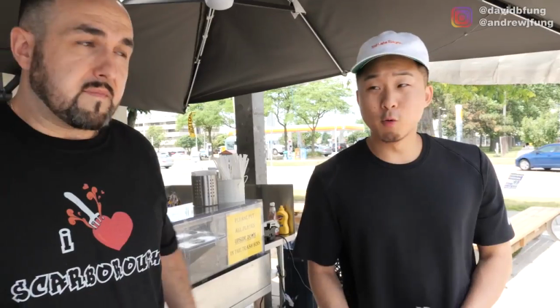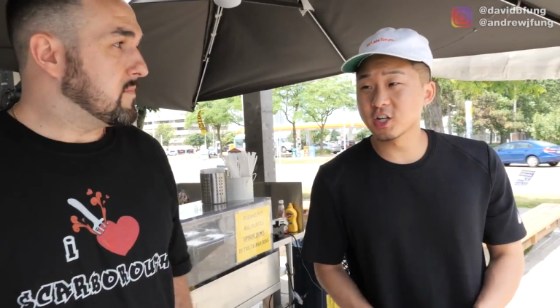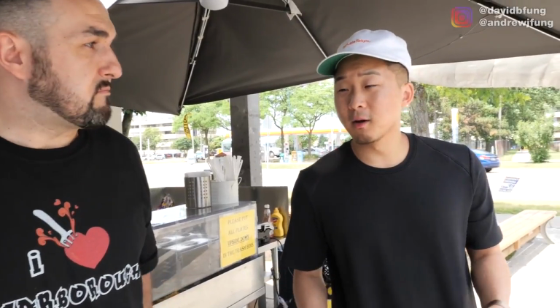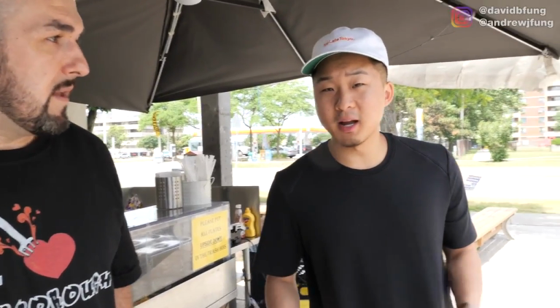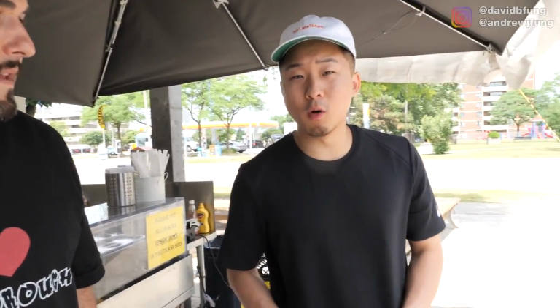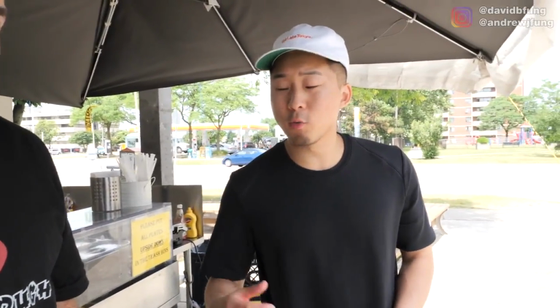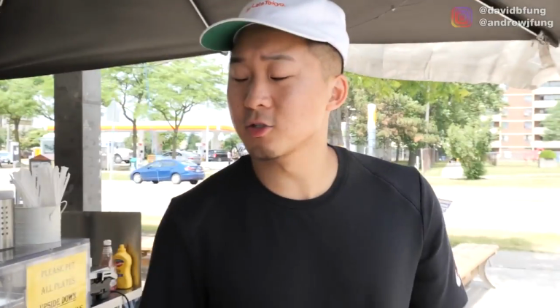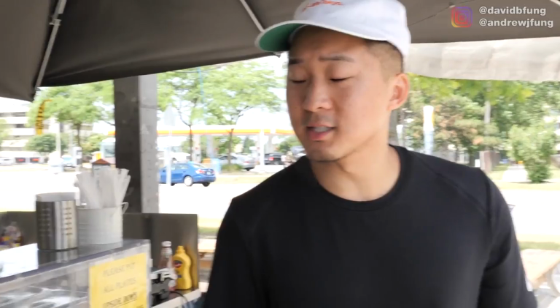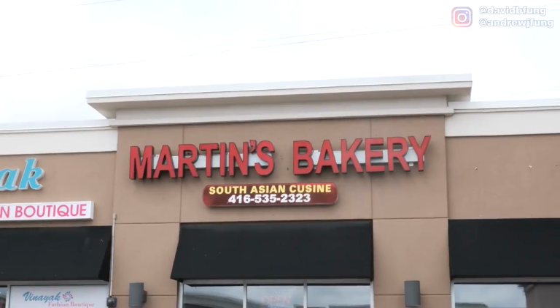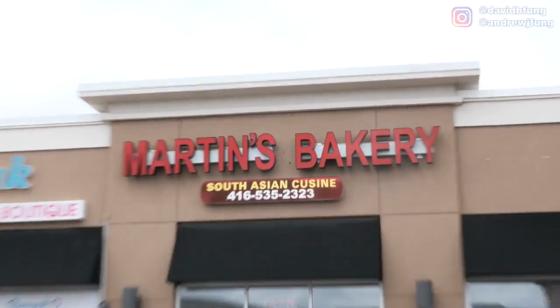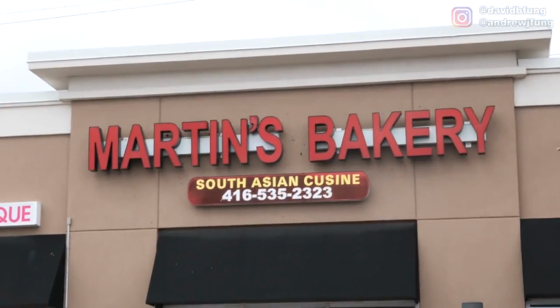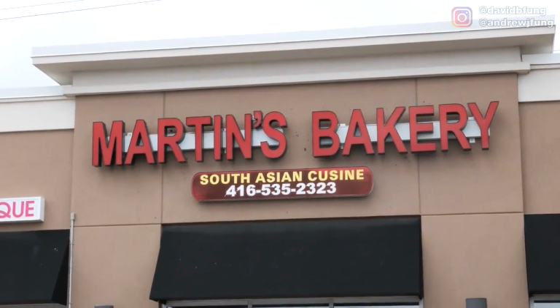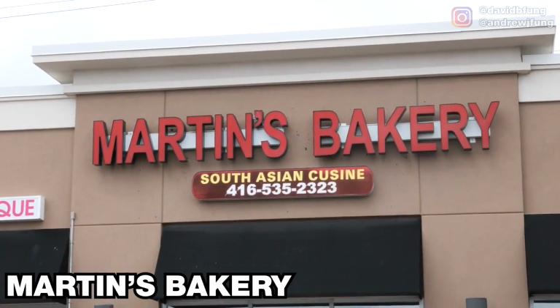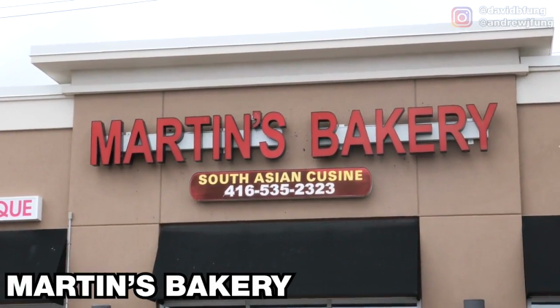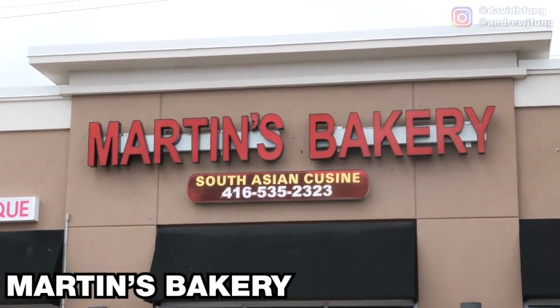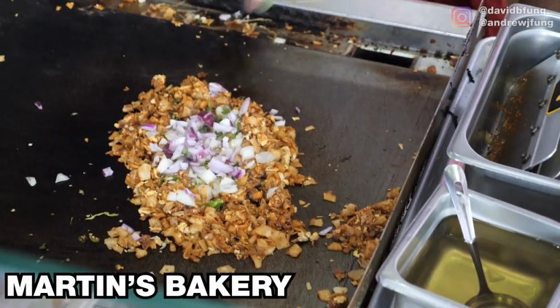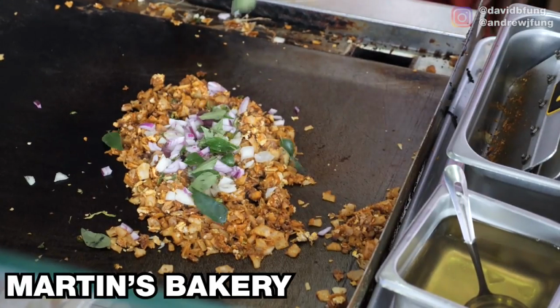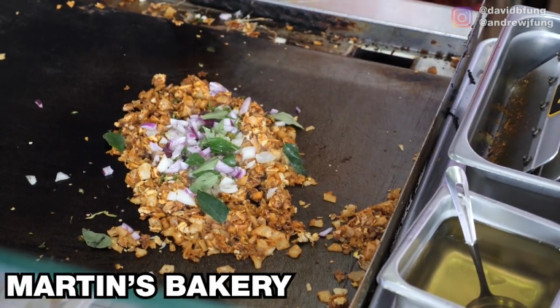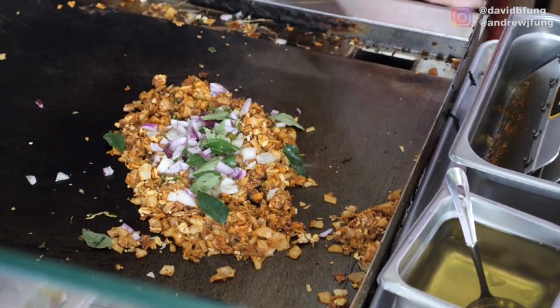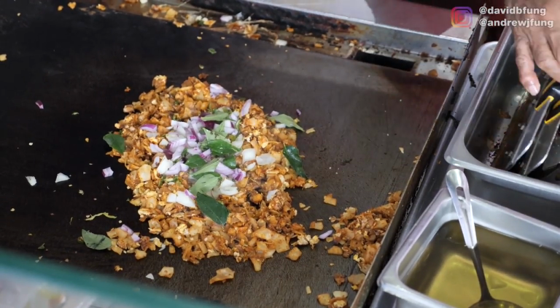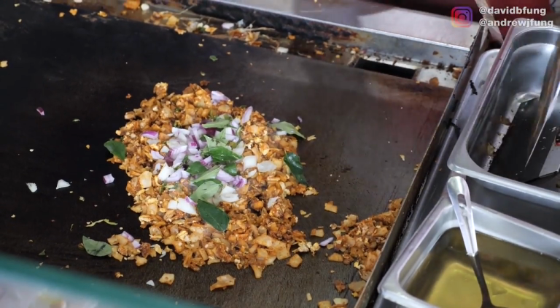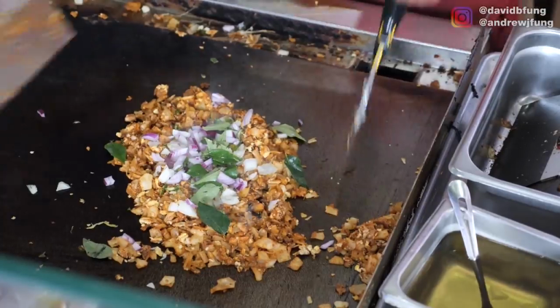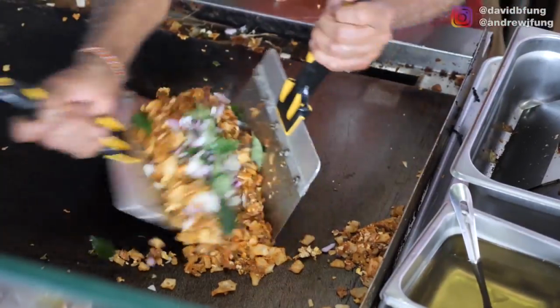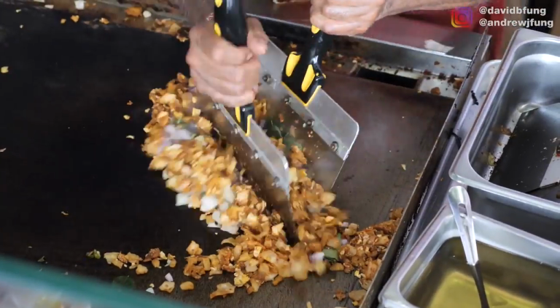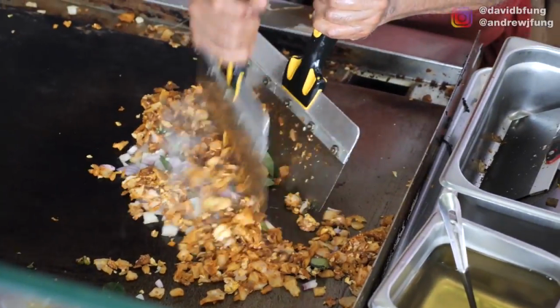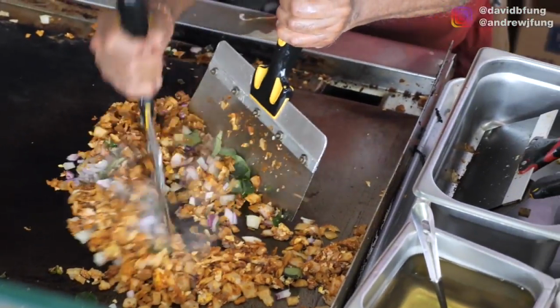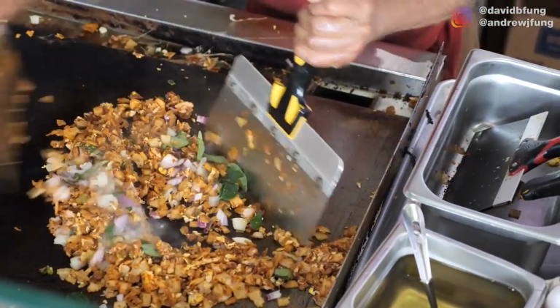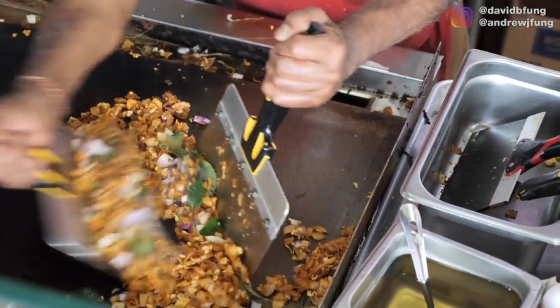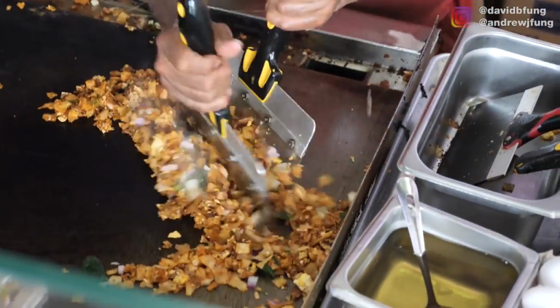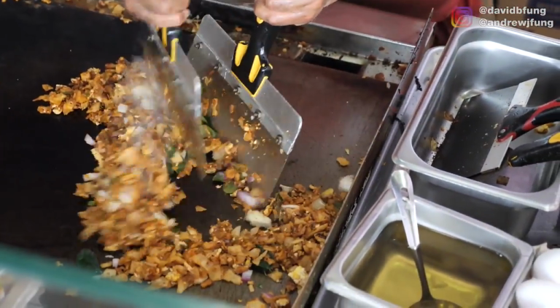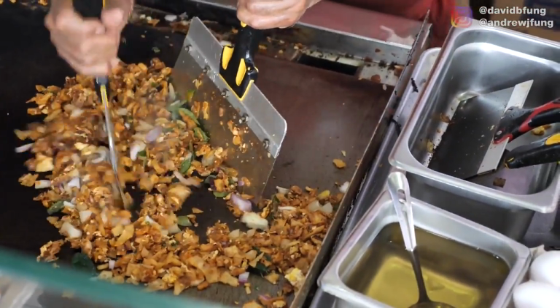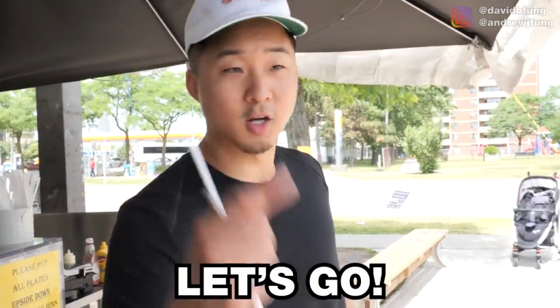We're finishing up here at spot number one. Where are we headed next, Danny? Next we're heading to Martin's Bakery. Martin's Bakery is a really popular place to get some more Sri Lankan food — we're going to get something different than what we've tried already. Let's go.